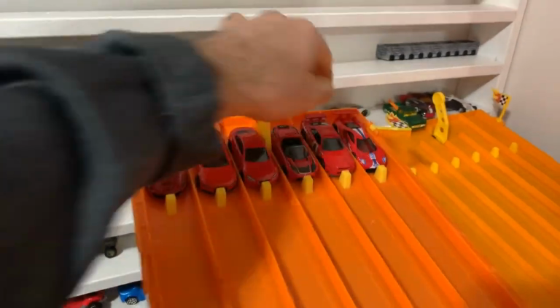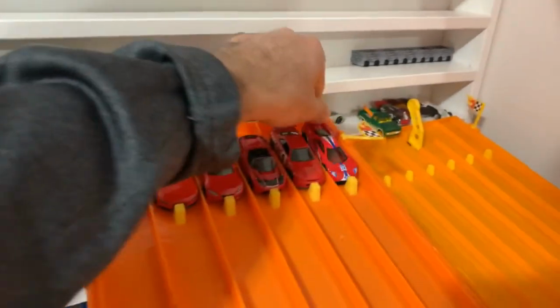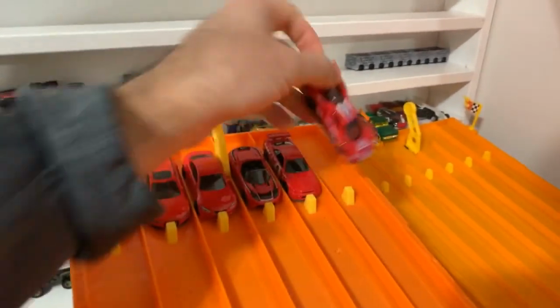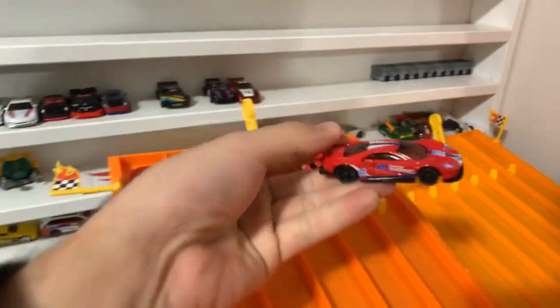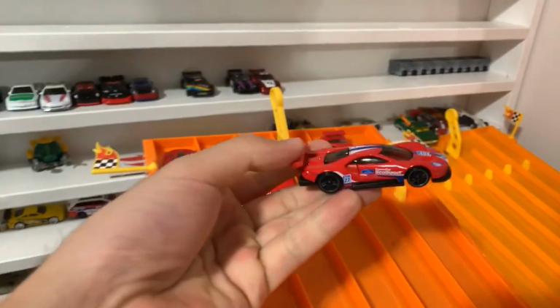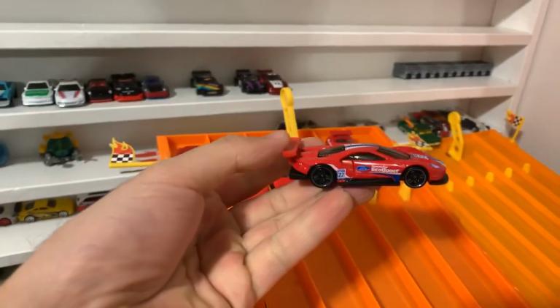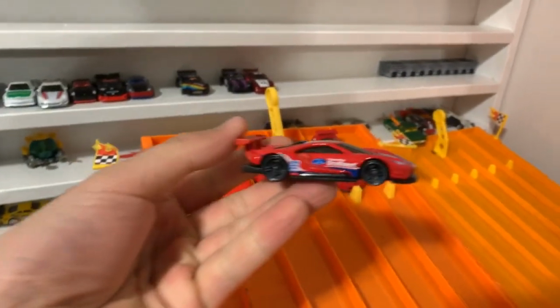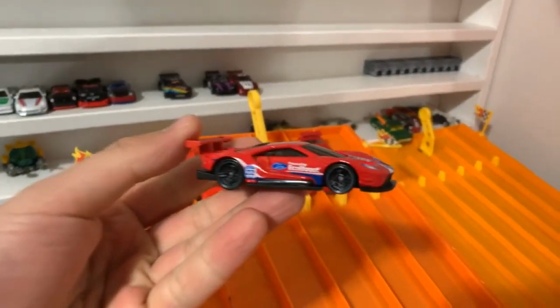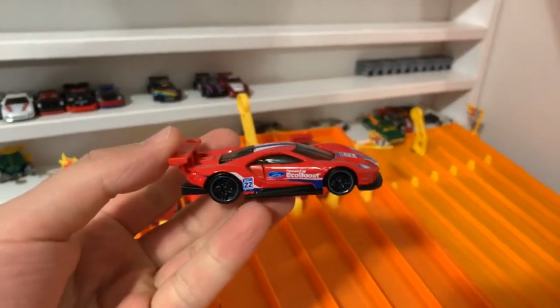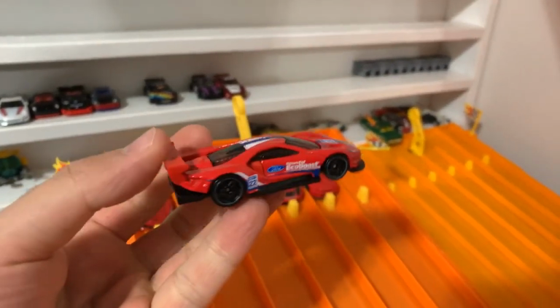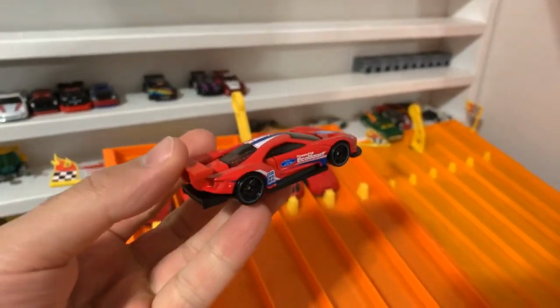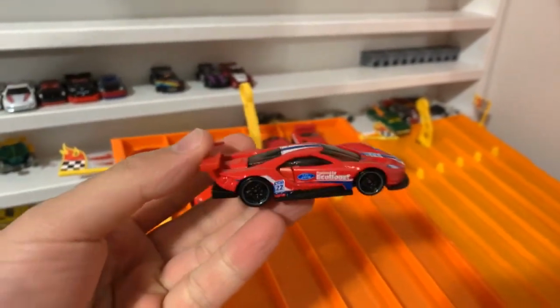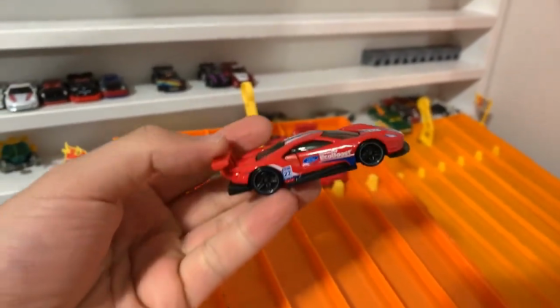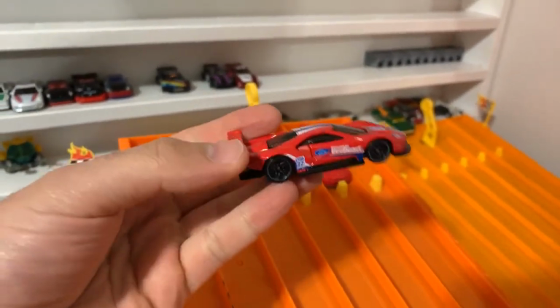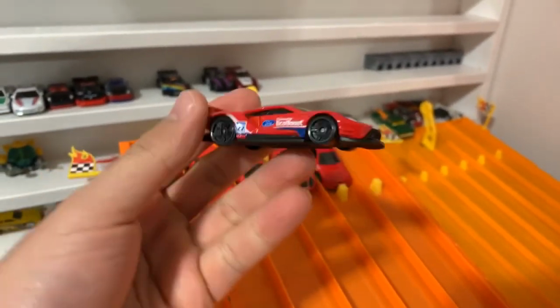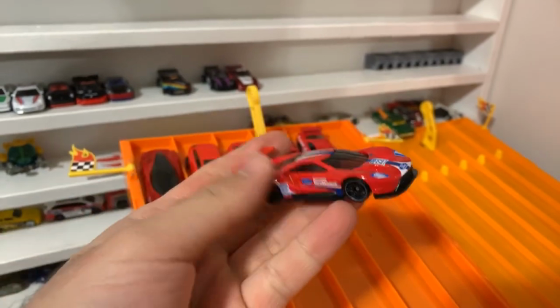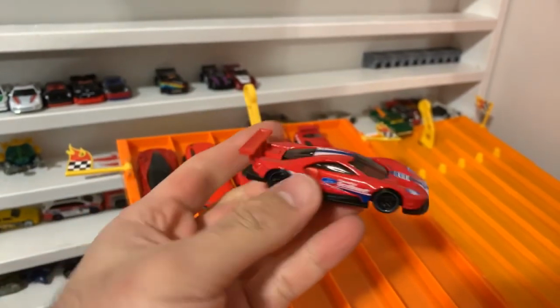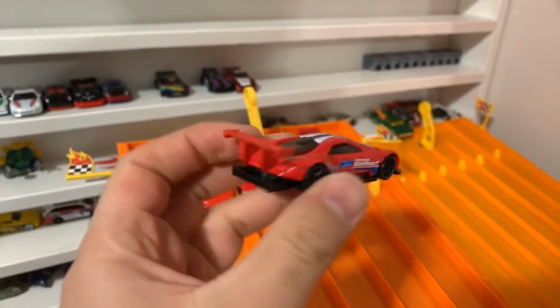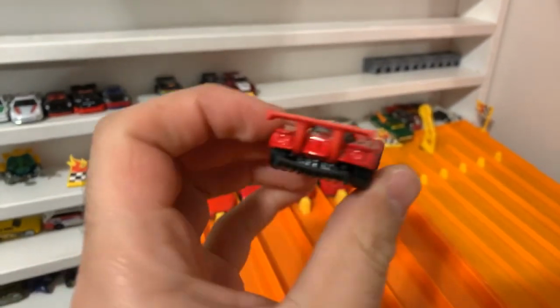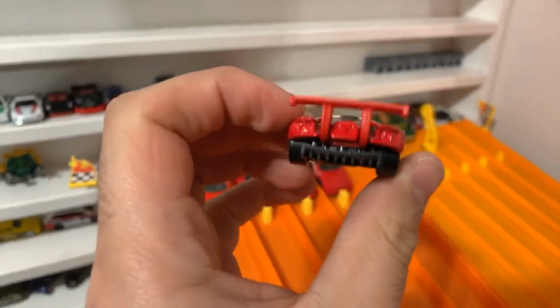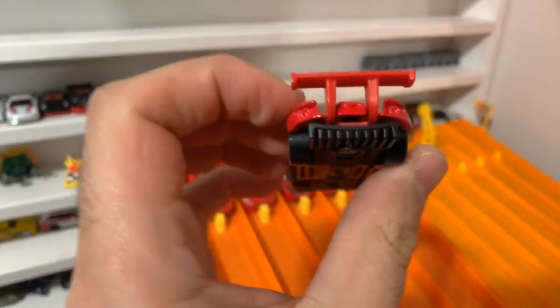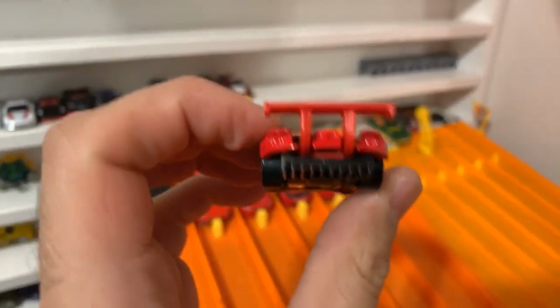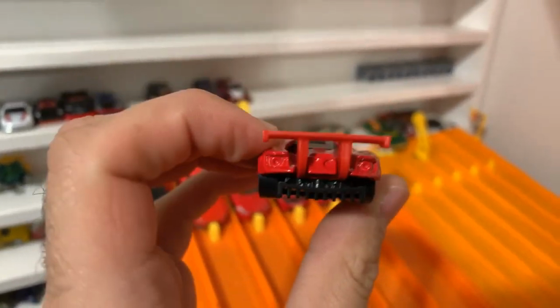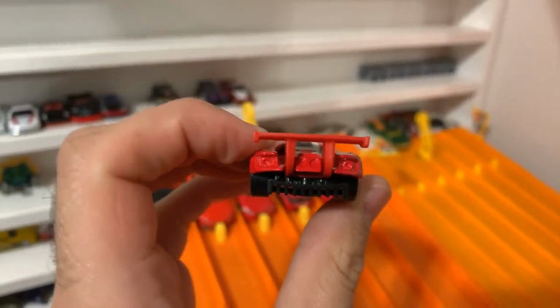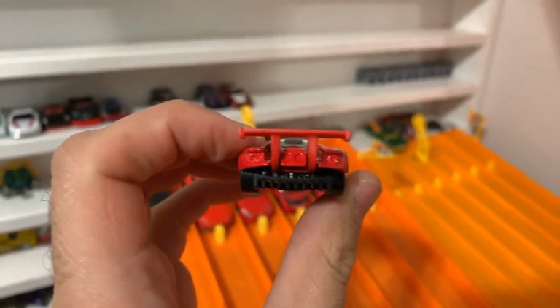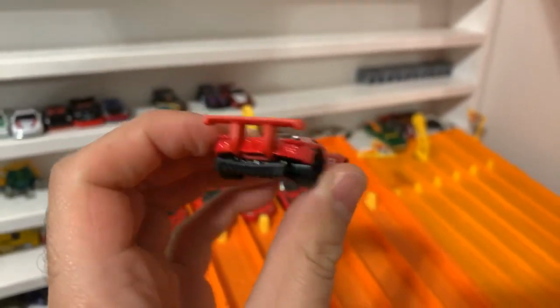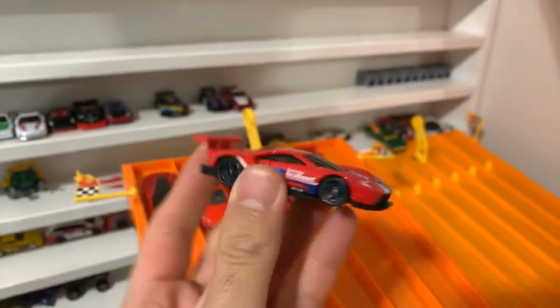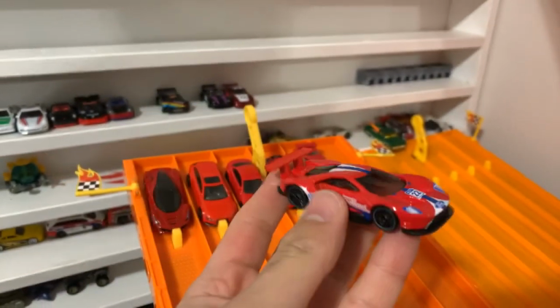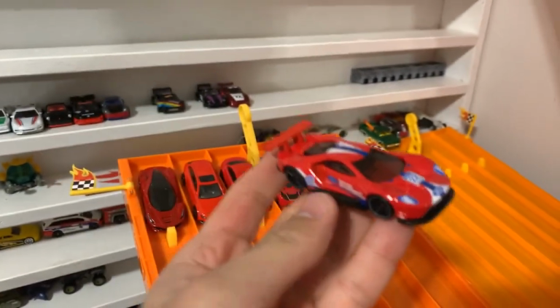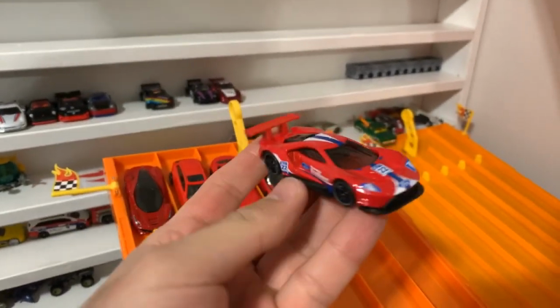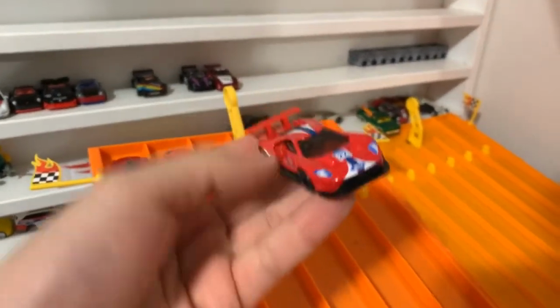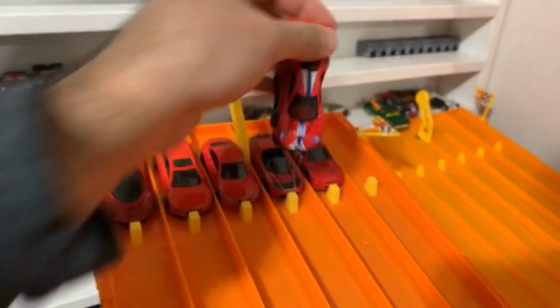First one, we've got the Ford GT Race in this gorgeous-looking red color. Check out the big spoiler, that bottom diffuser — a great-looking casting.